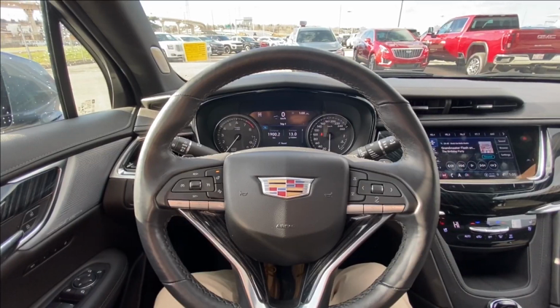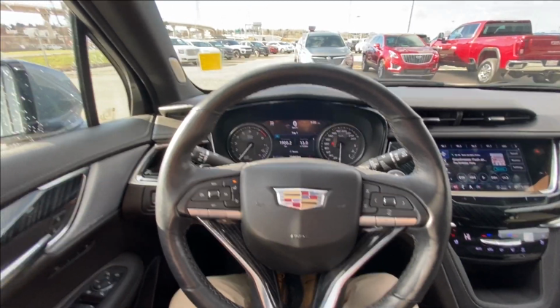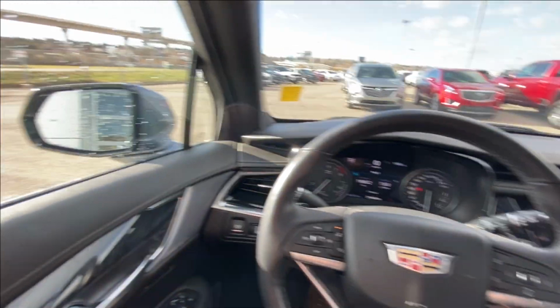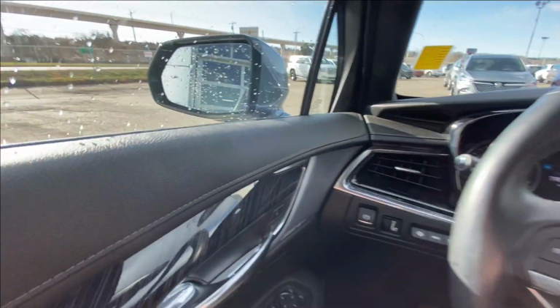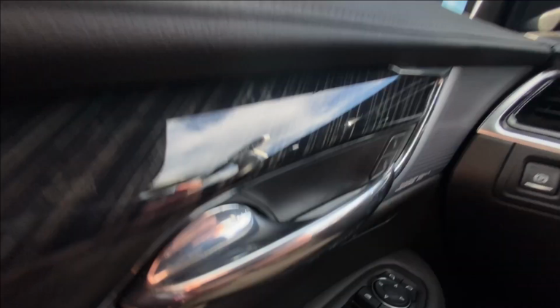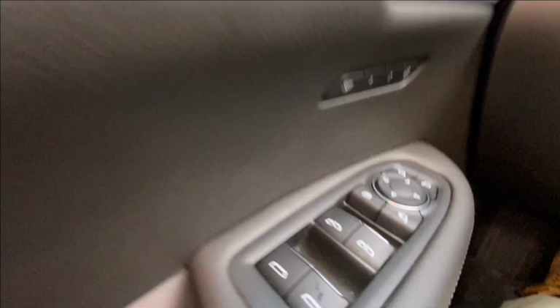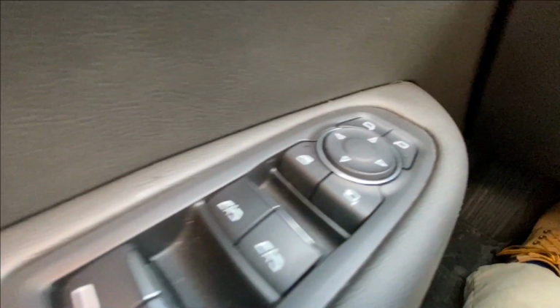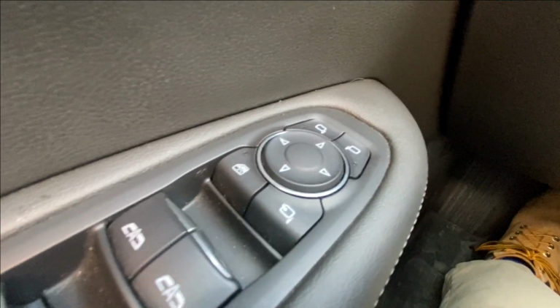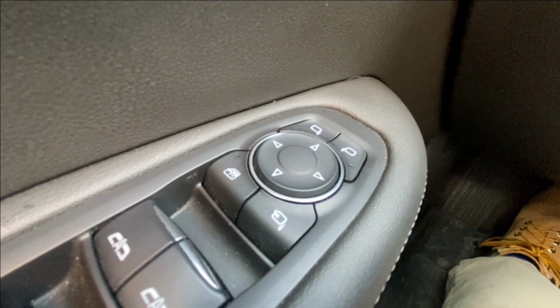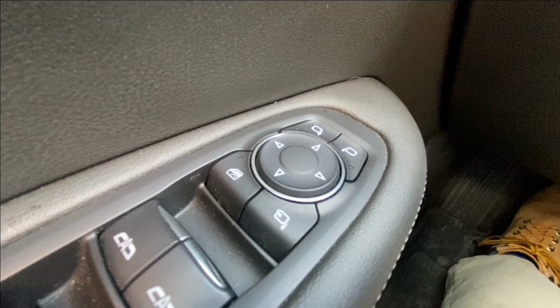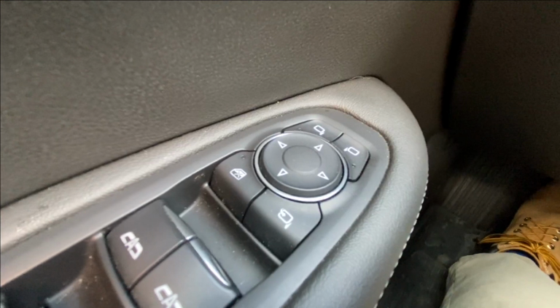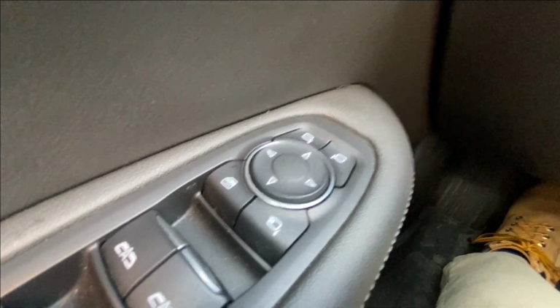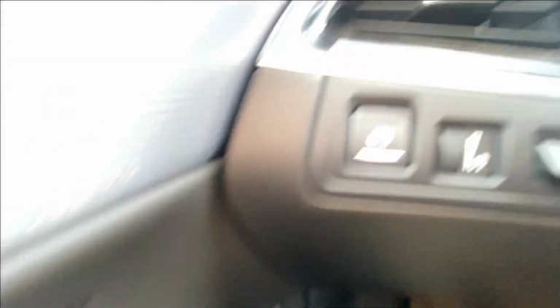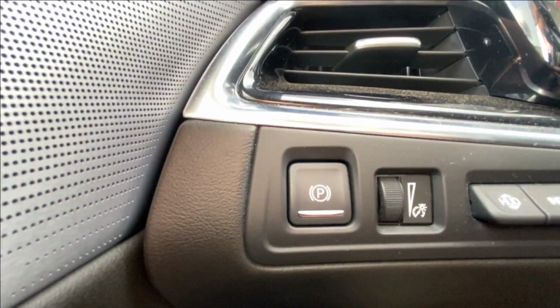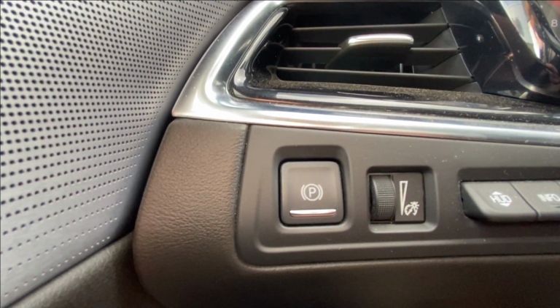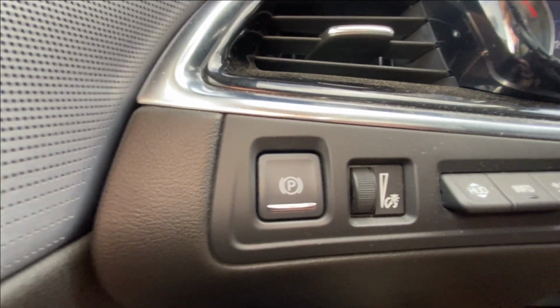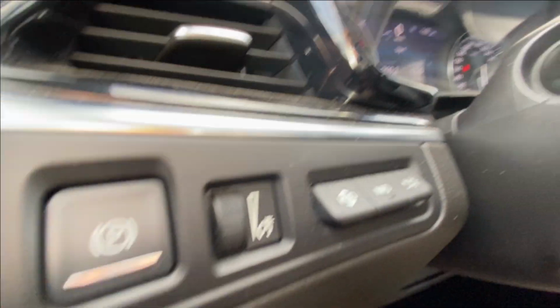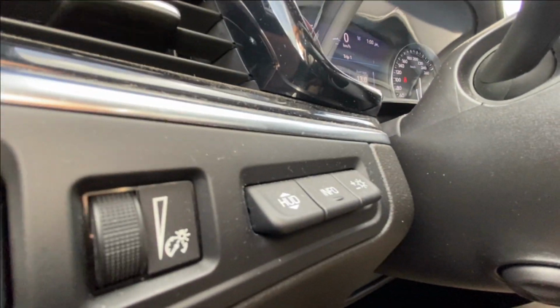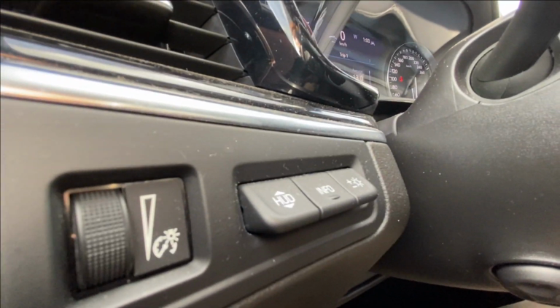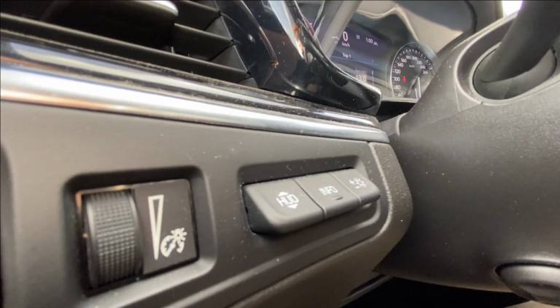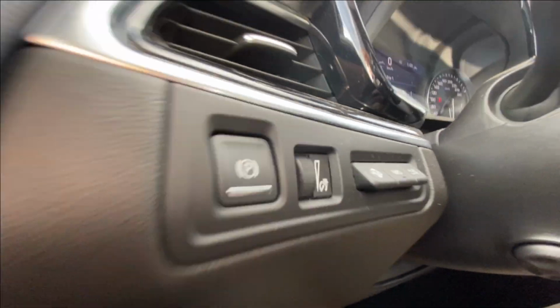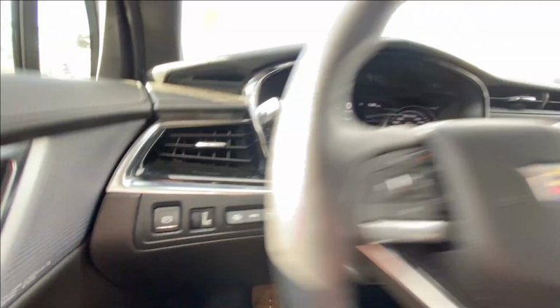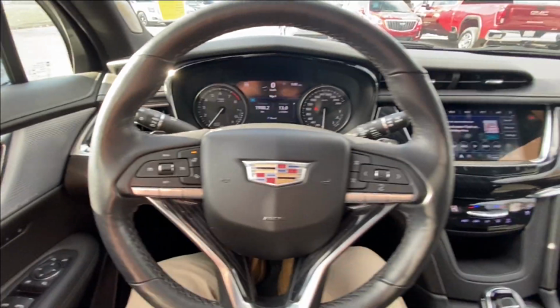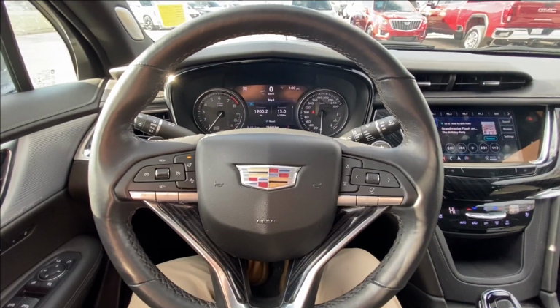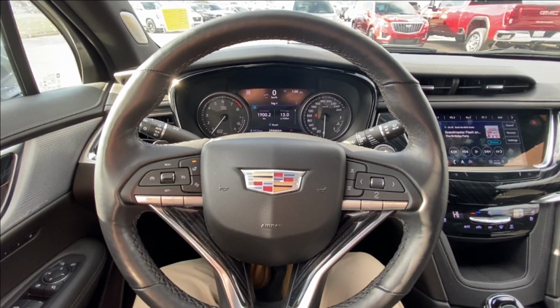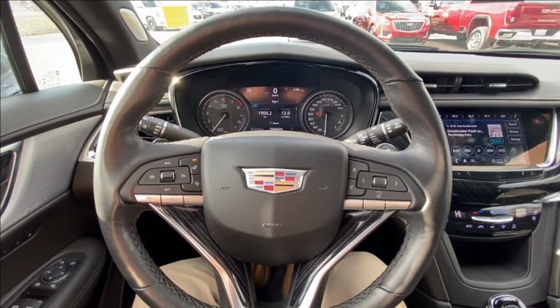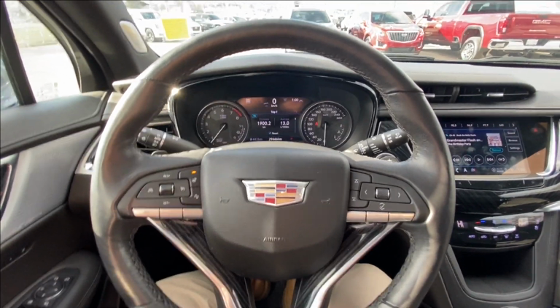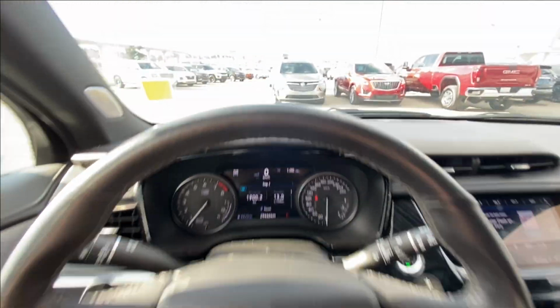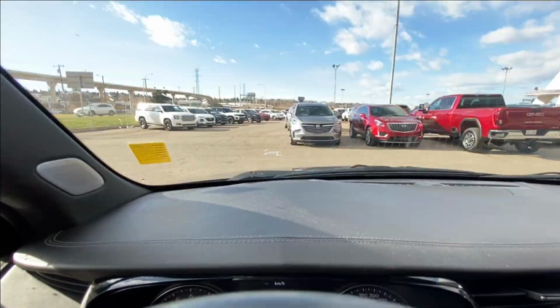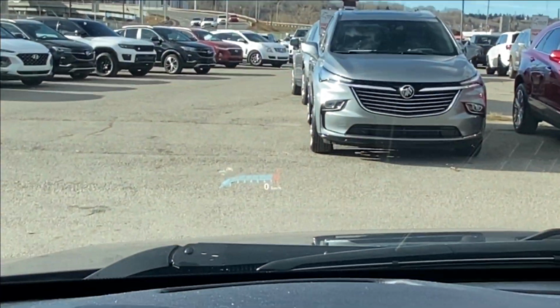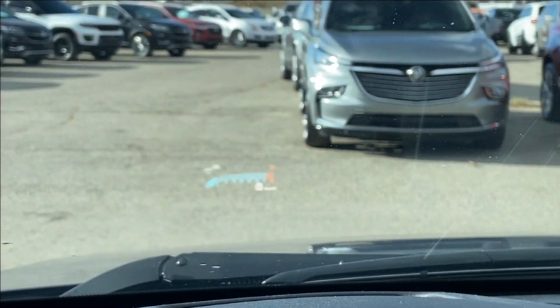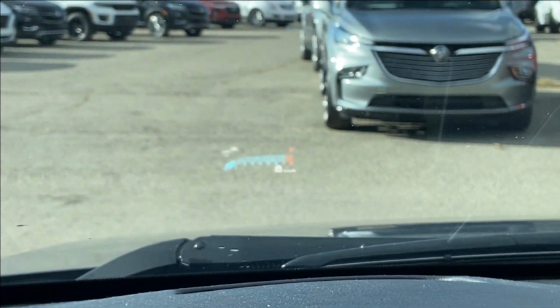Taking a look inside the XT6, starting on your left-hand side, we have the controls for your power folding and adjustable mirrors, electronic parking brake, heads-up display controls, and a leather-wrapped heated steering wheel with paddle shifters. The heads-up display is also featured here.